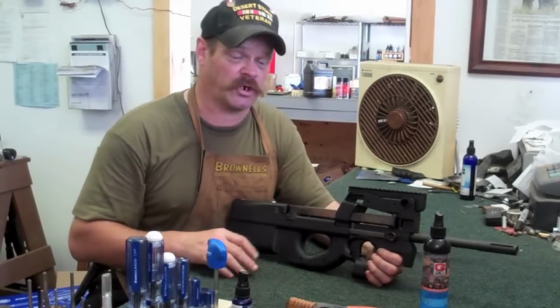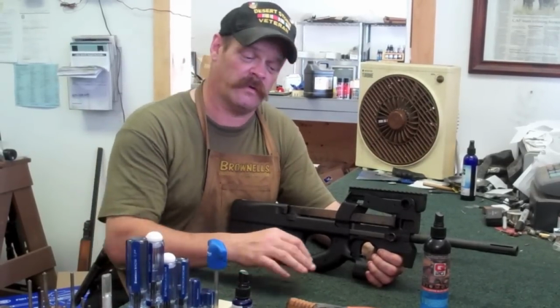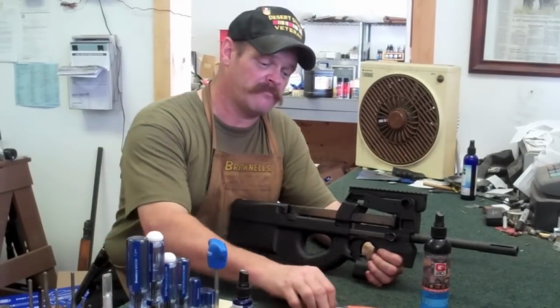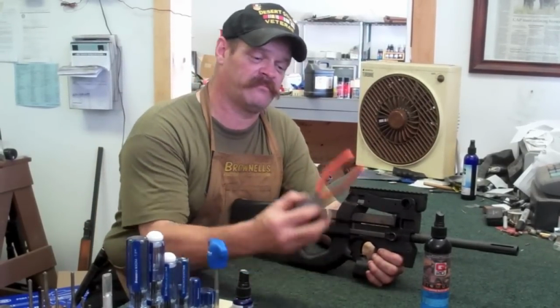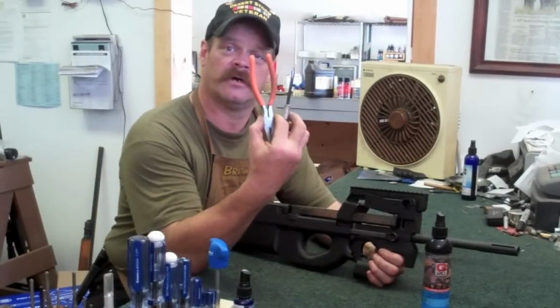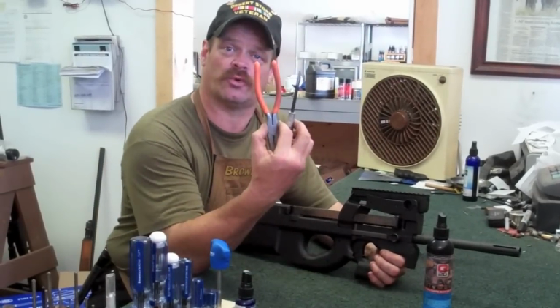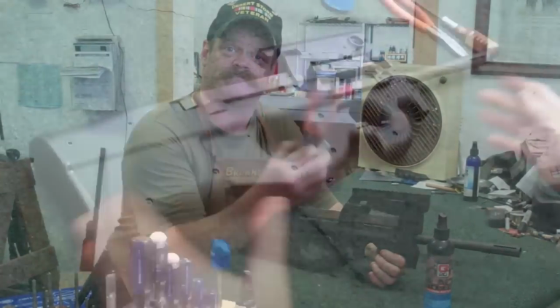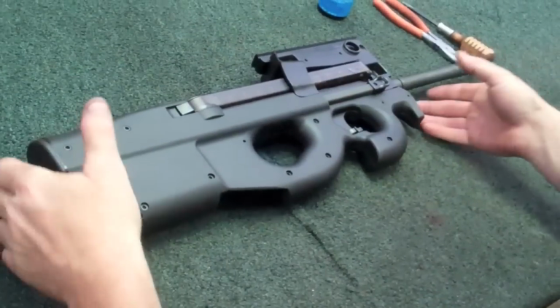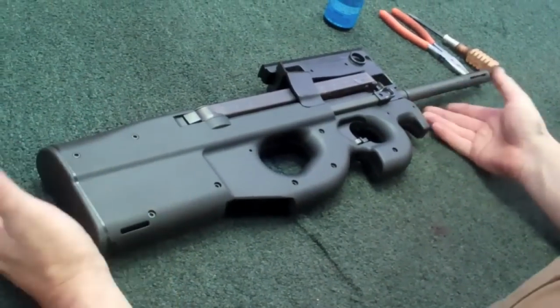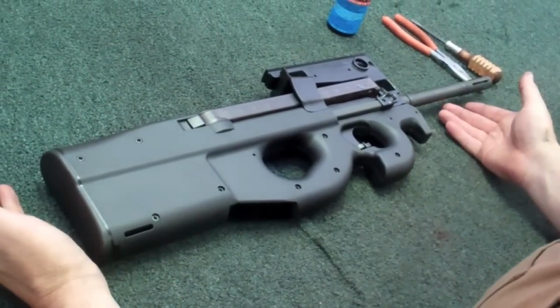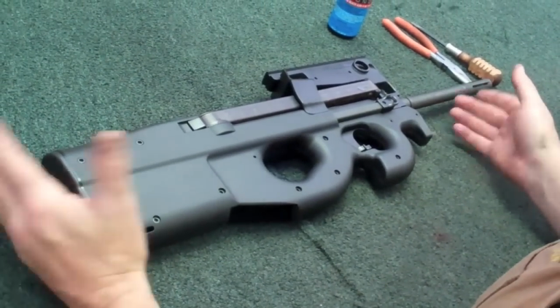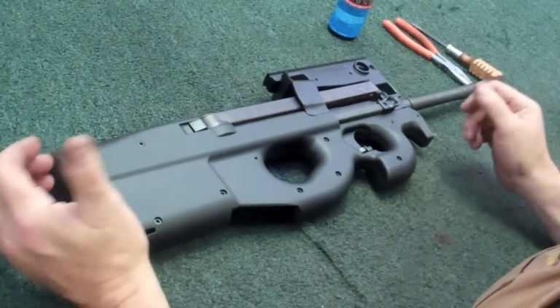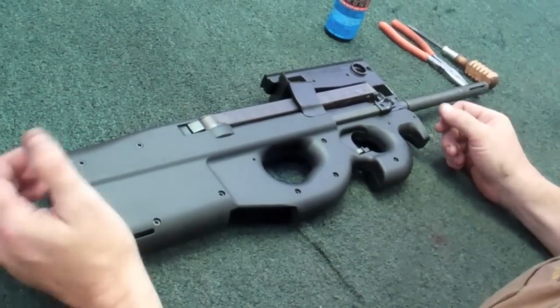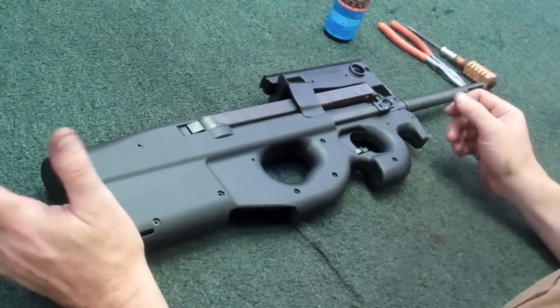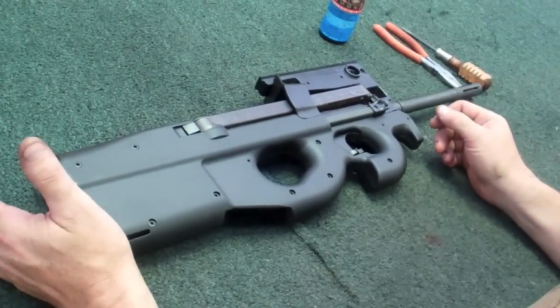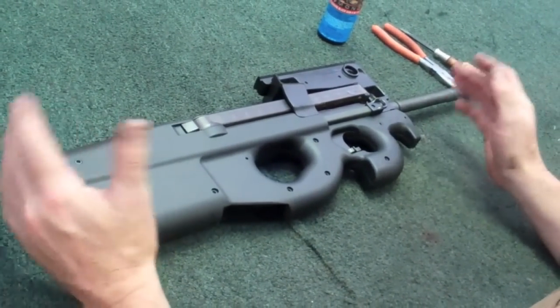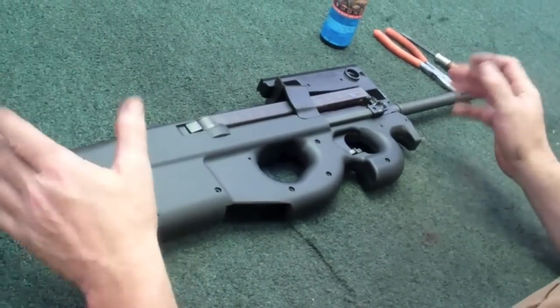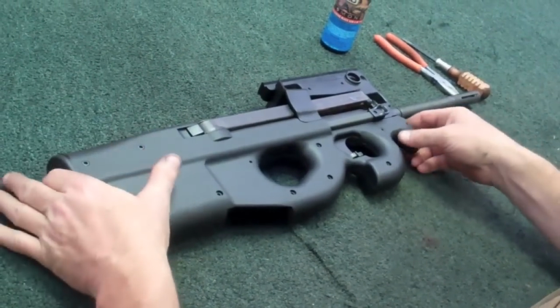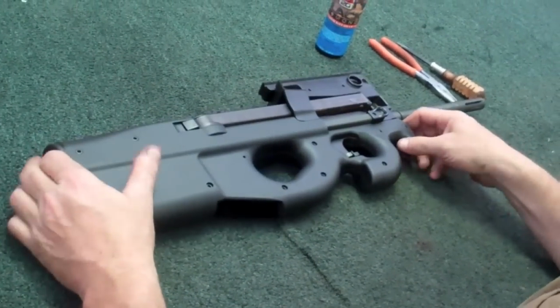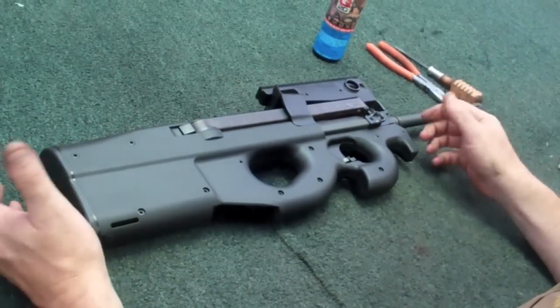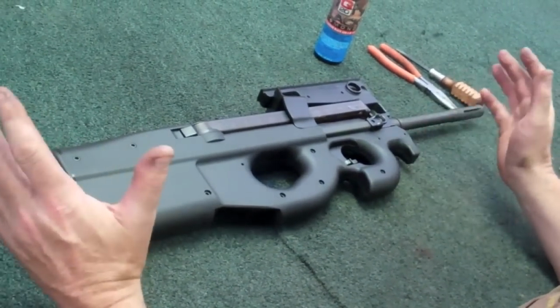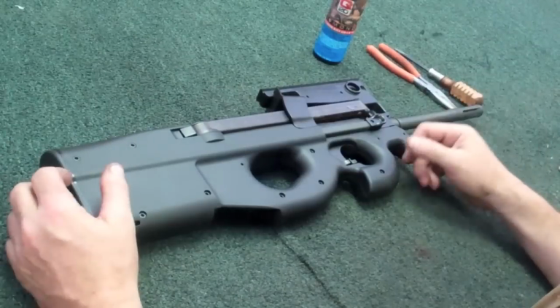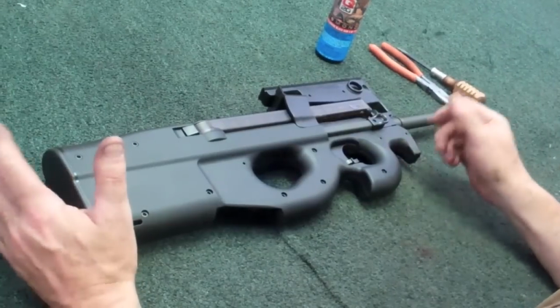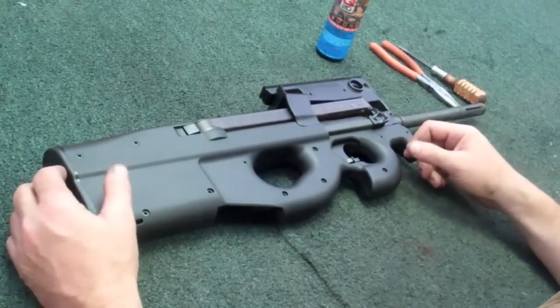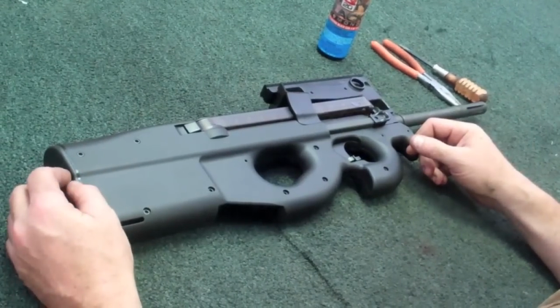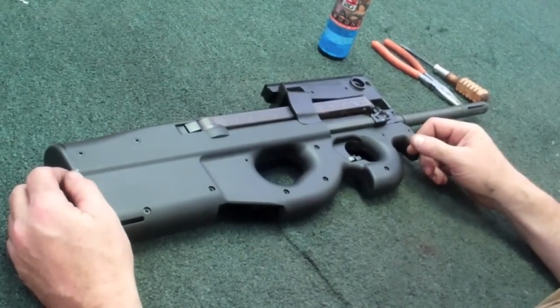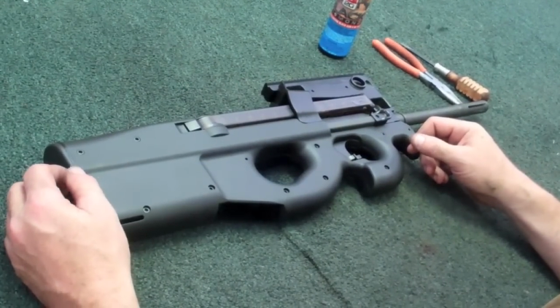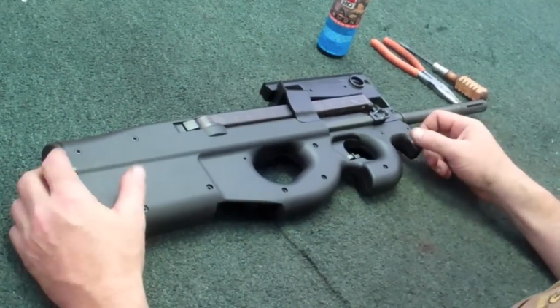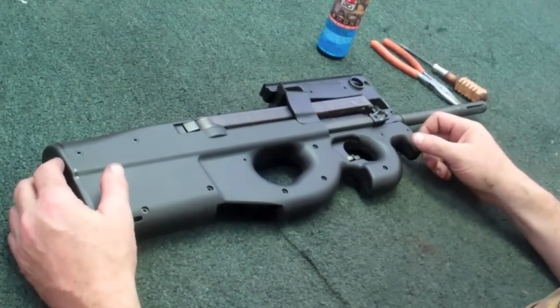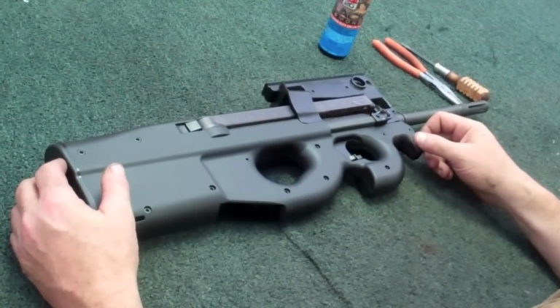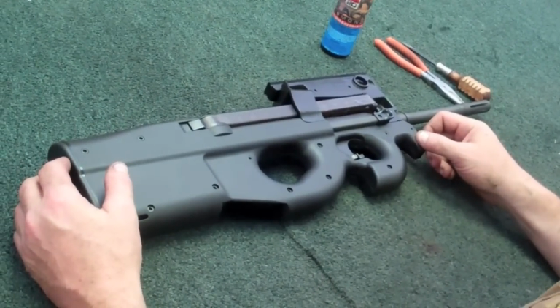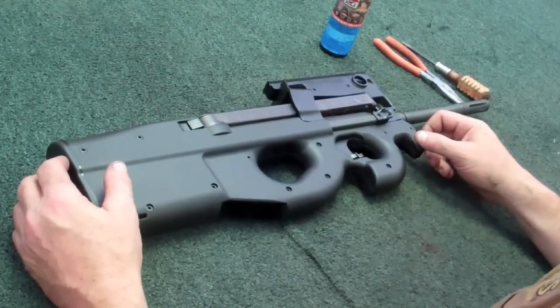We're going to do it with a minimum of tools. Before you take apart any firearm, the very first thing you want to do is make sure that the magazine is removed, the chamber is empty, and the firearm is not loaded. The last thing you need to do is have an accidental discharge.